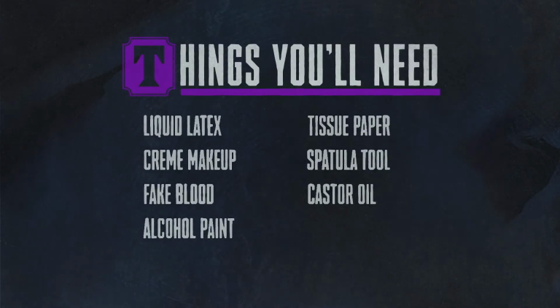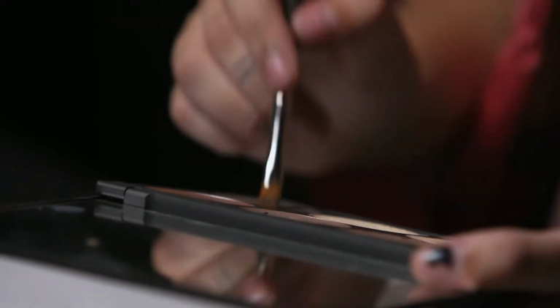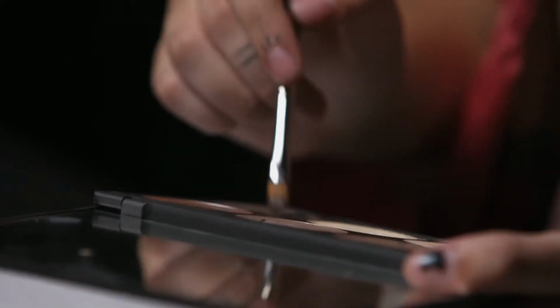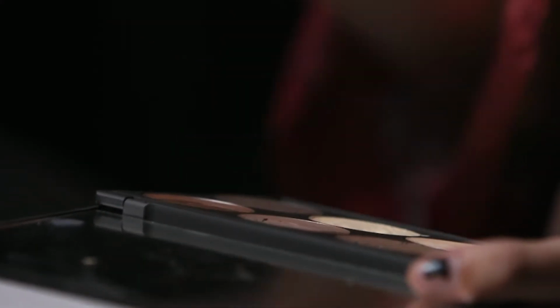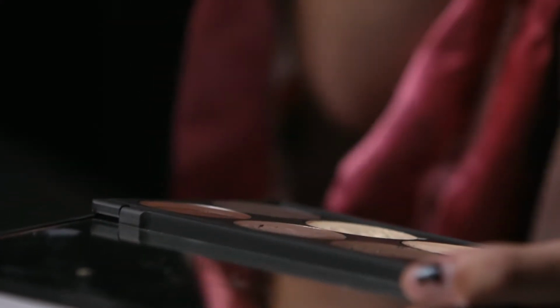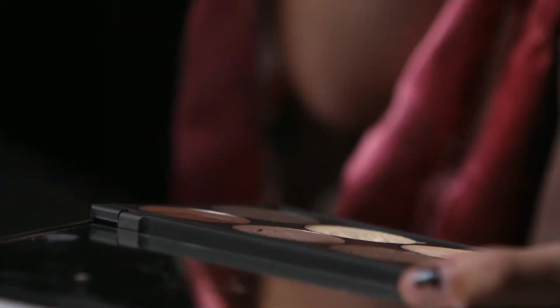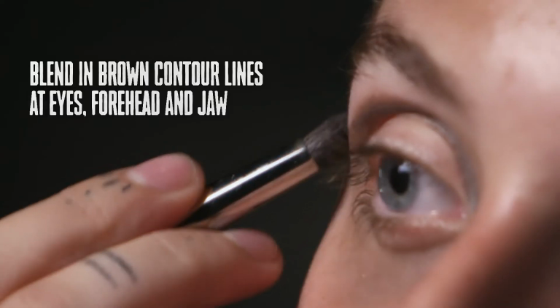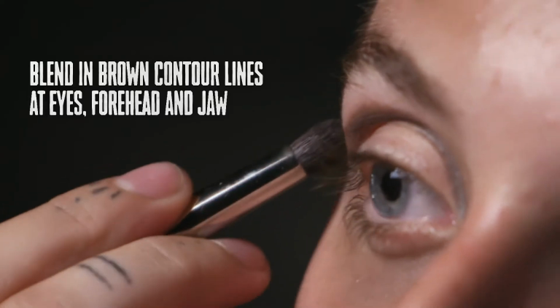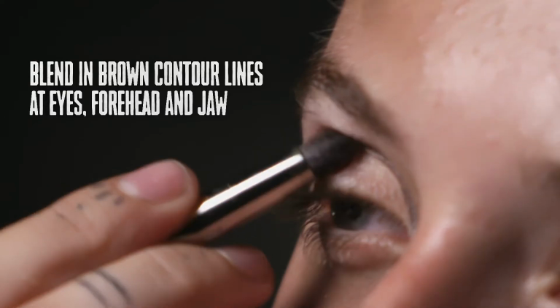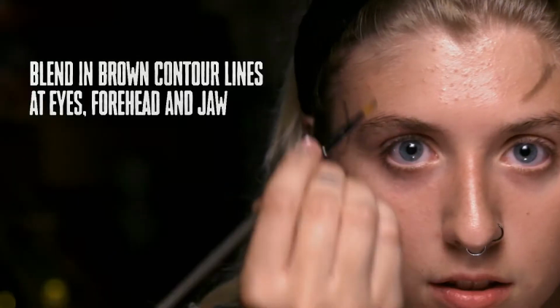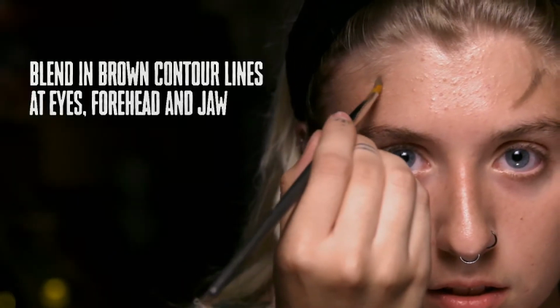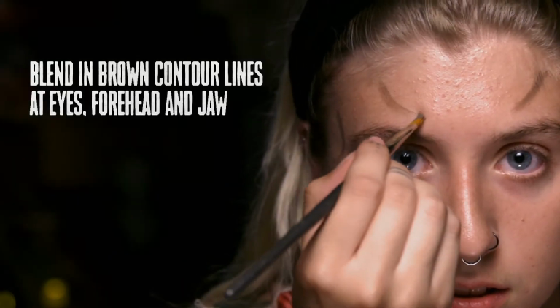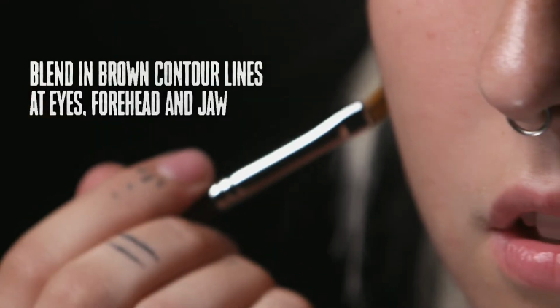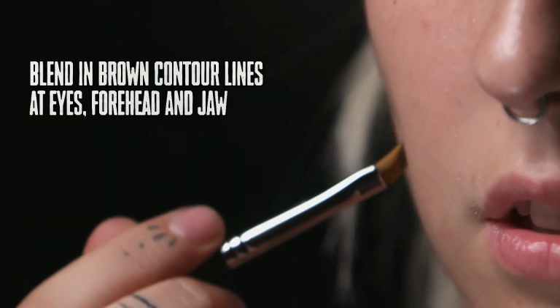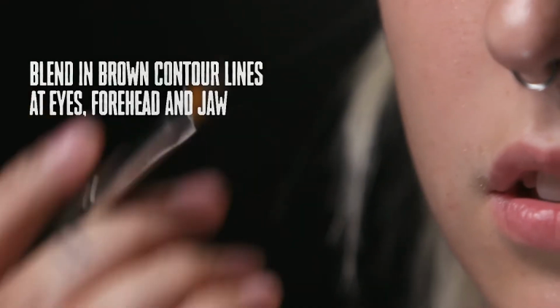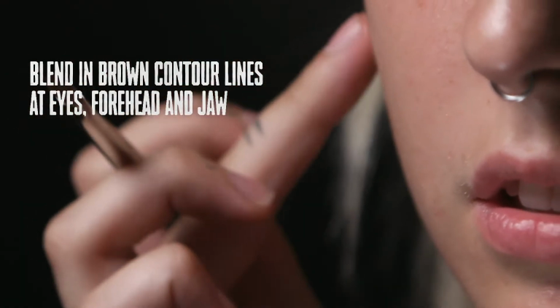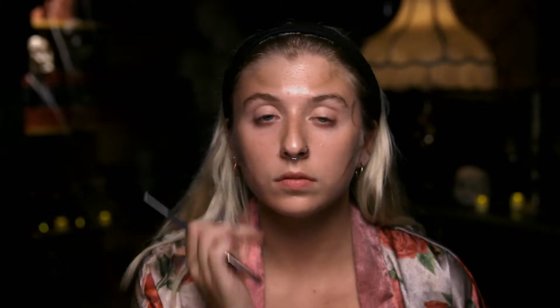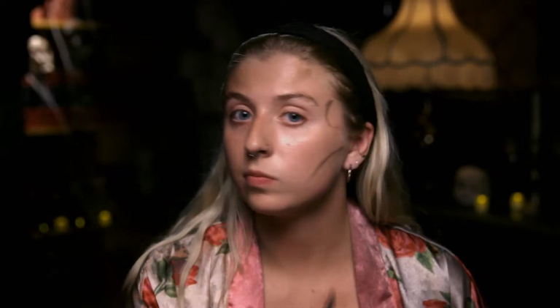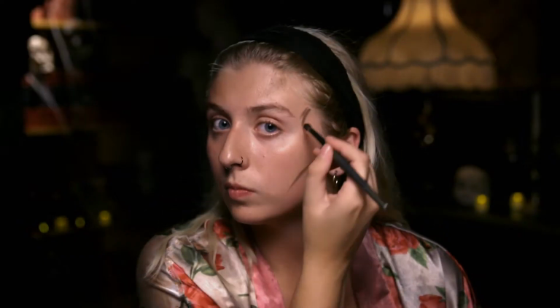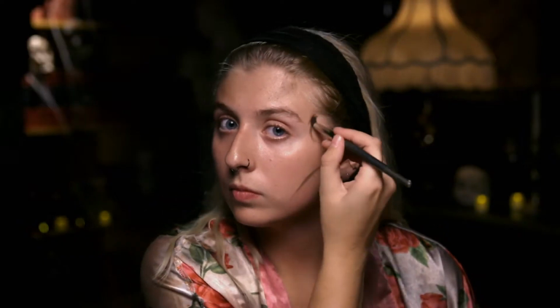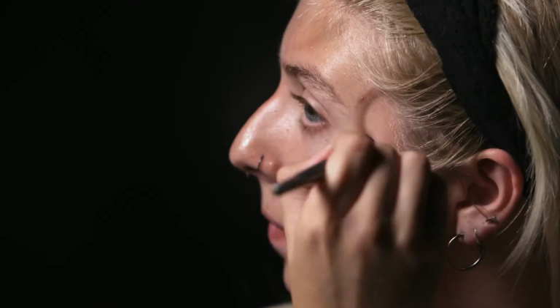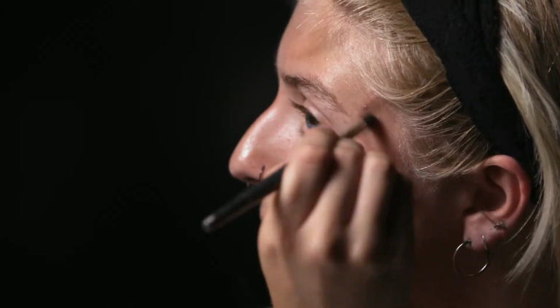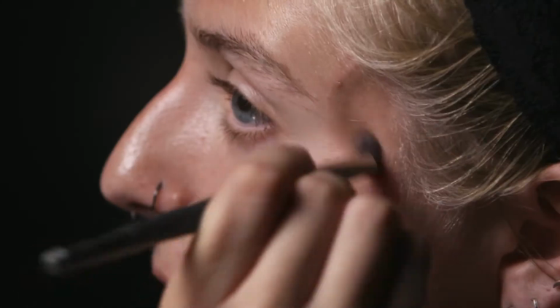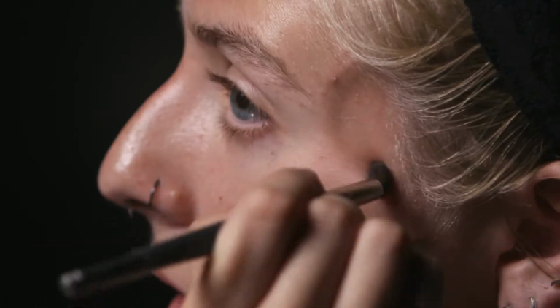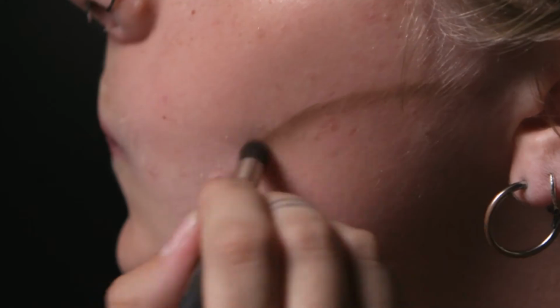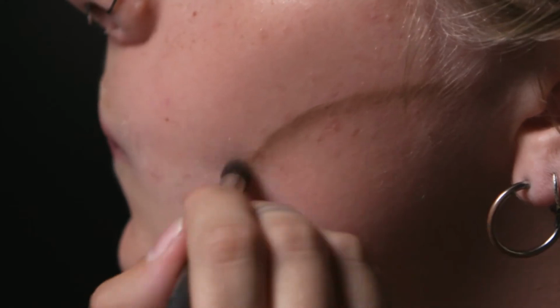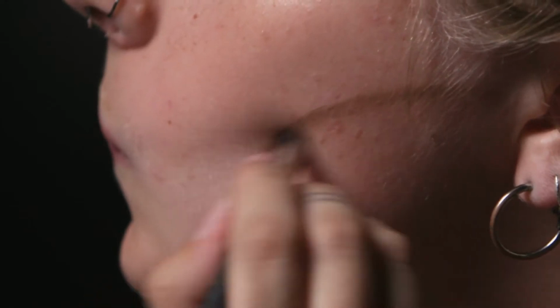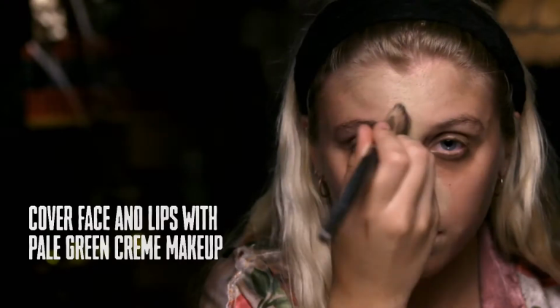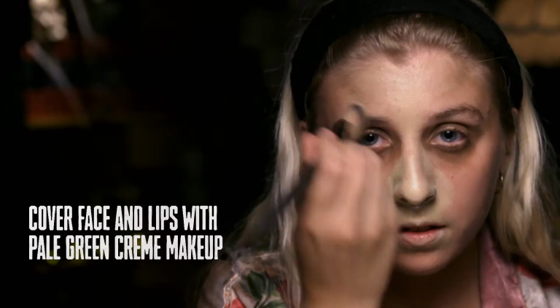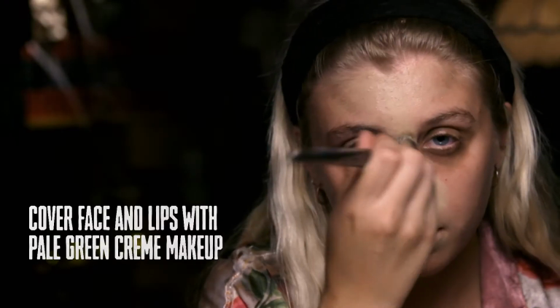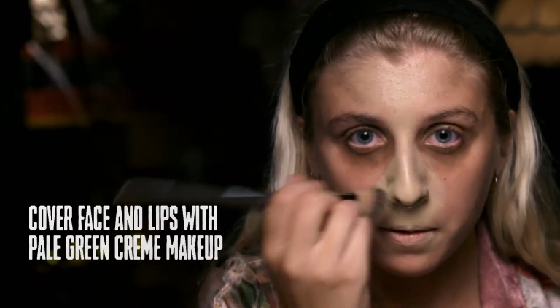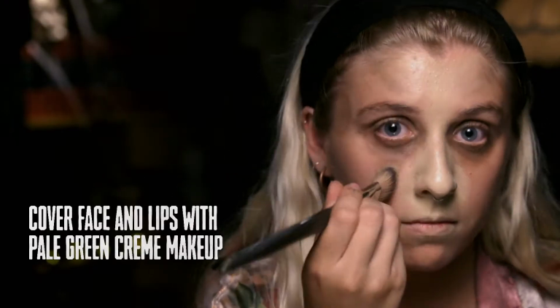First, I'll be going in with a dark cream makeup on the eyes, jaw, and forehead to create a sunken-in look. Then apply a pale greenish base color all over the face.